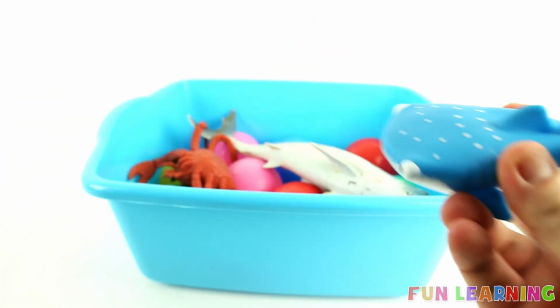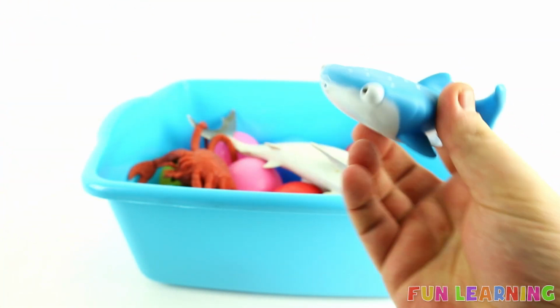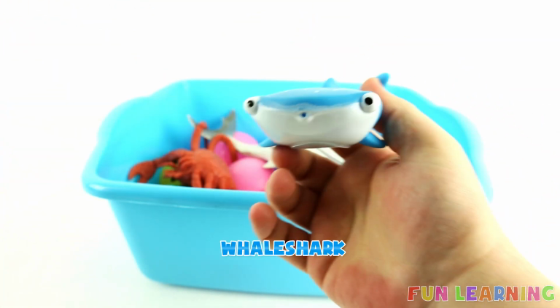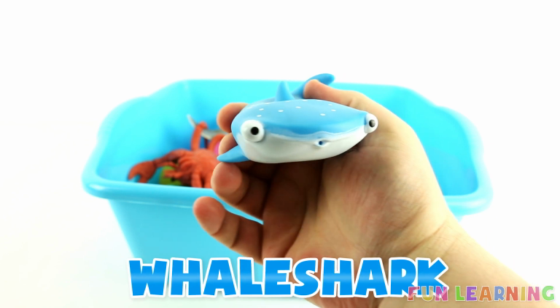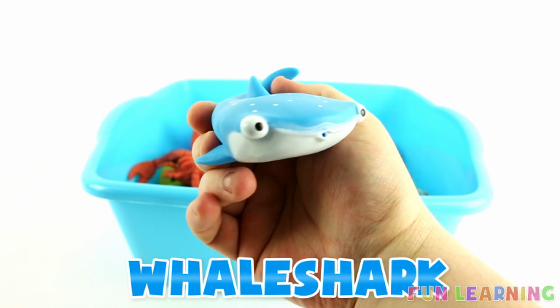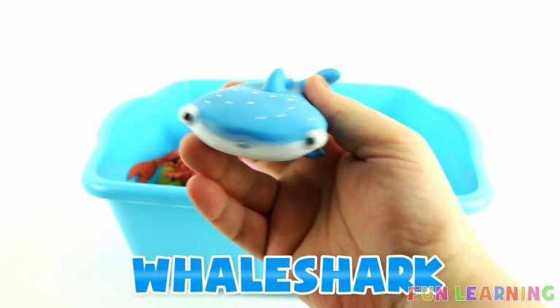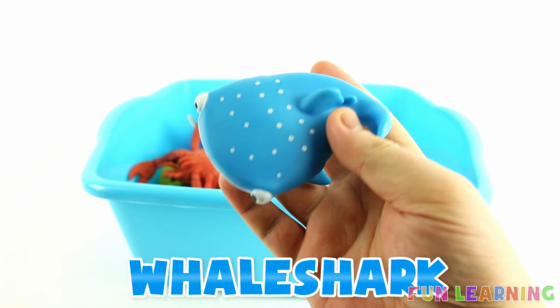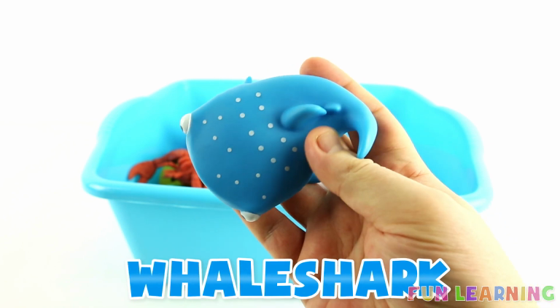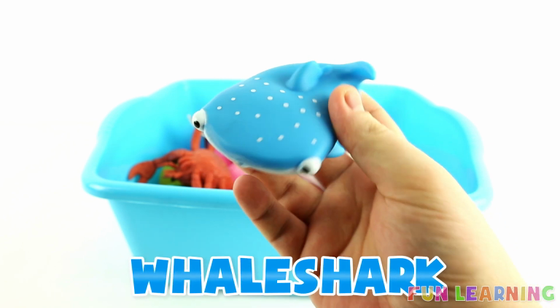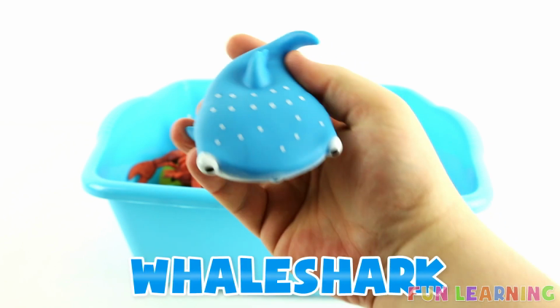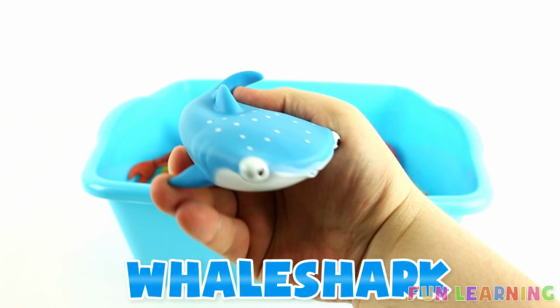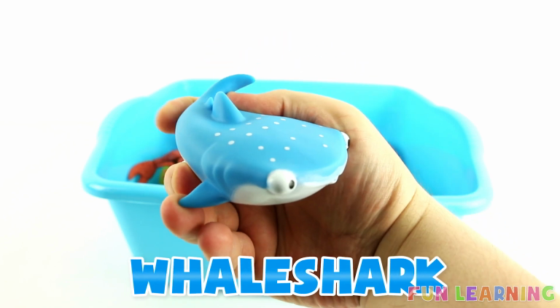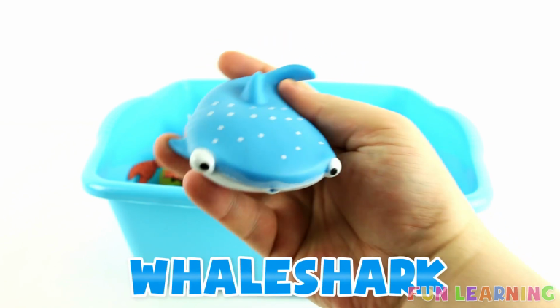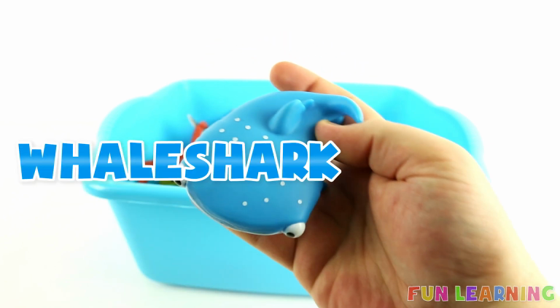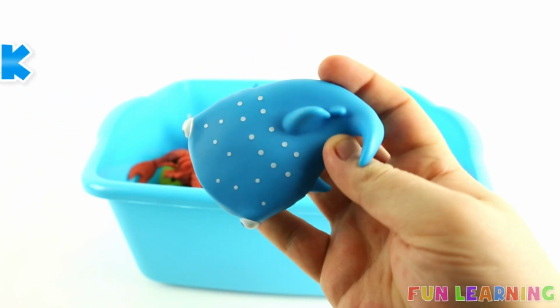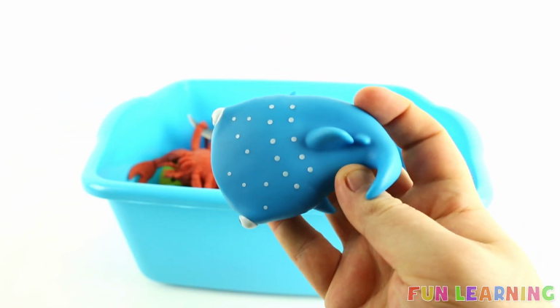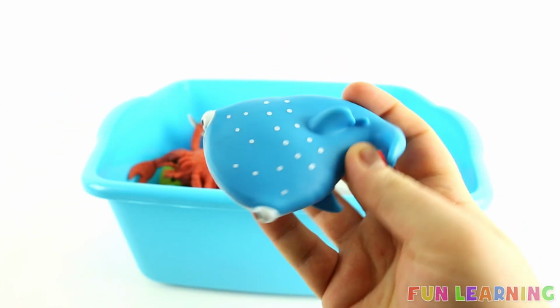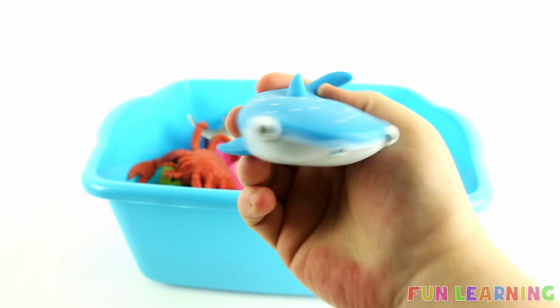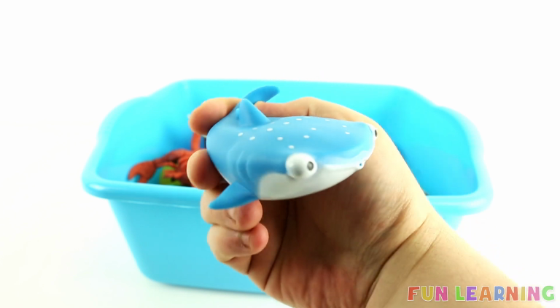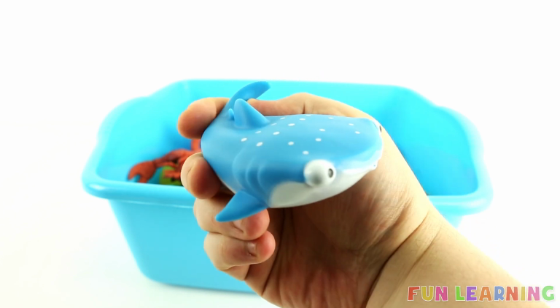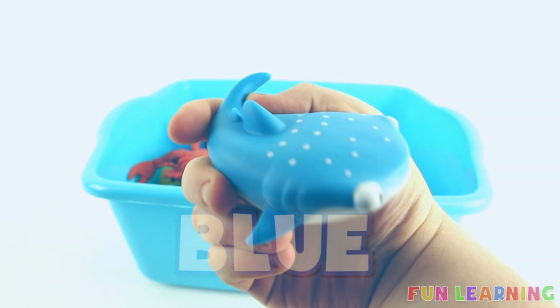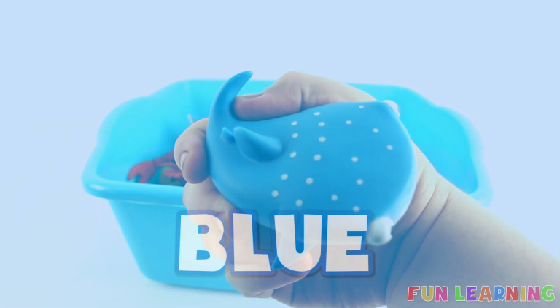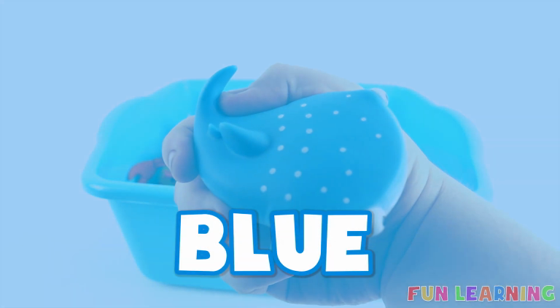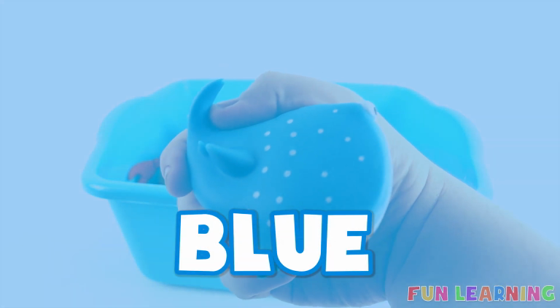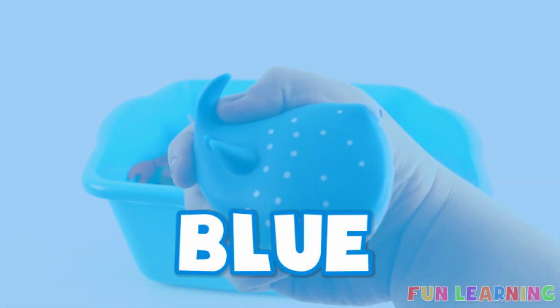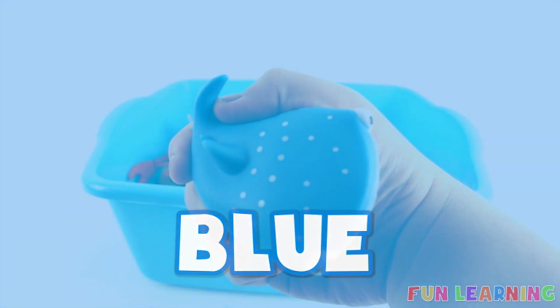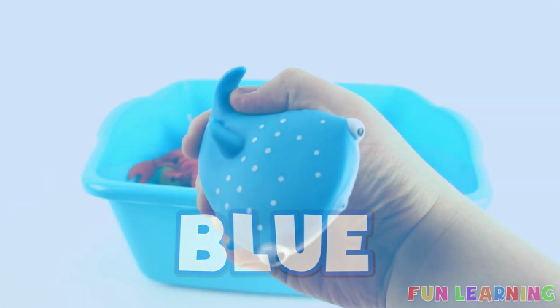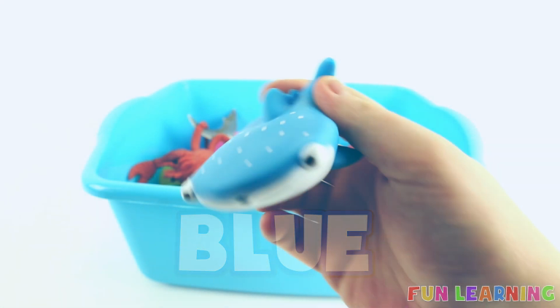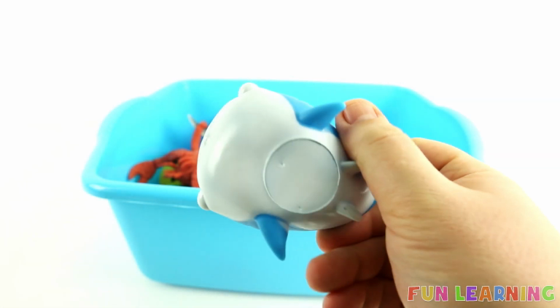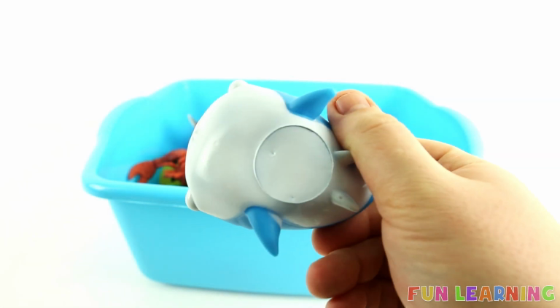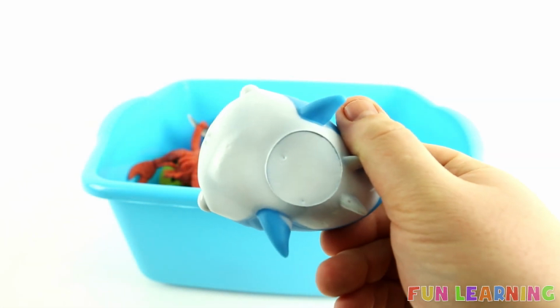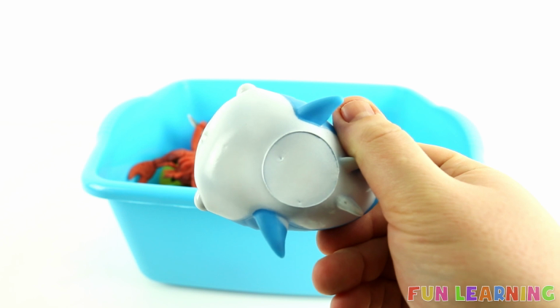W is for whale shark. Say it with me, whale shark. This whale shark is blue with little spots and white on the bottom.